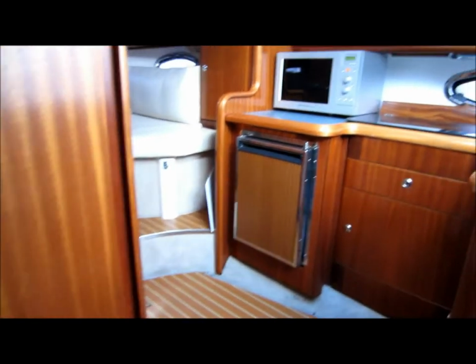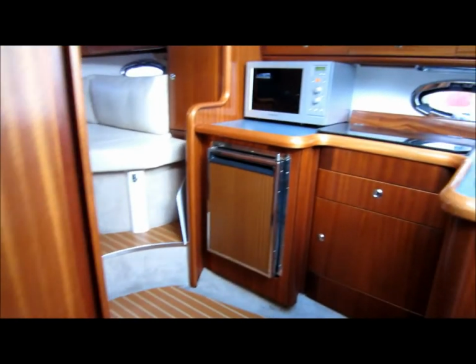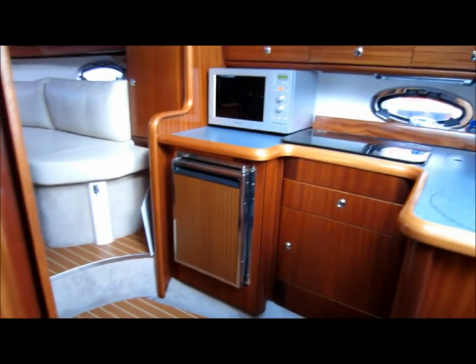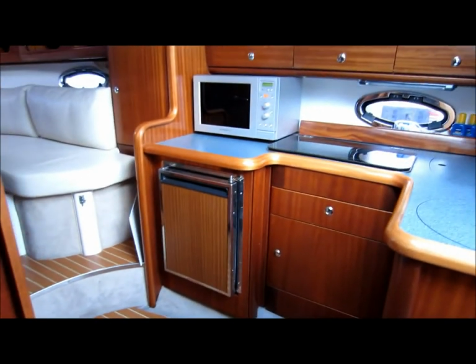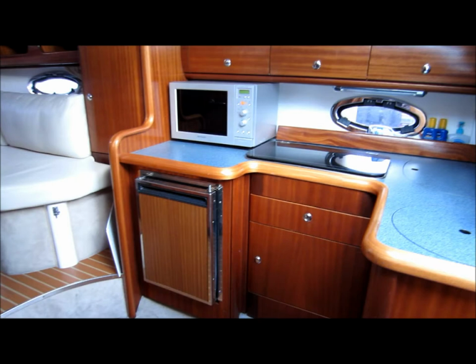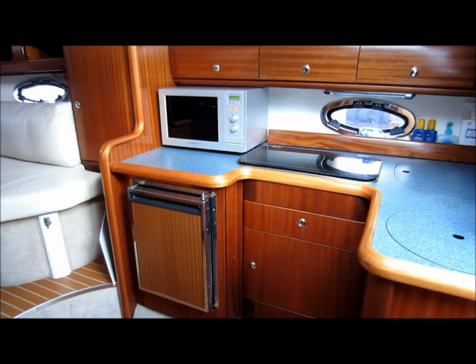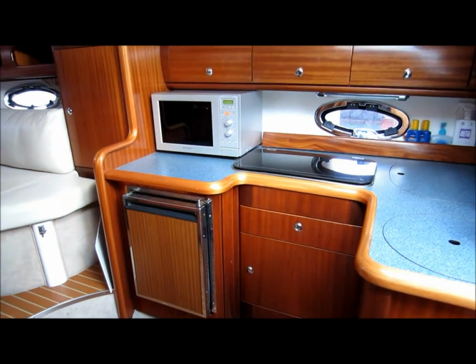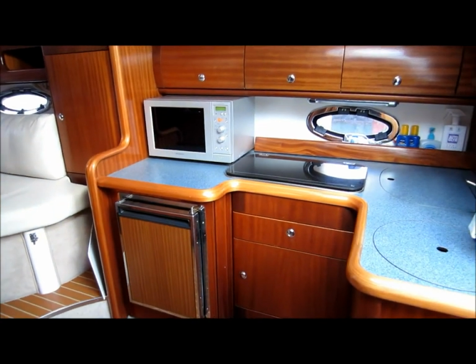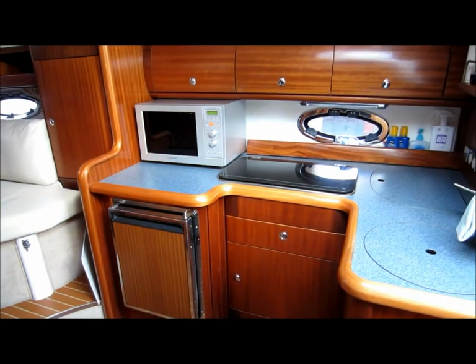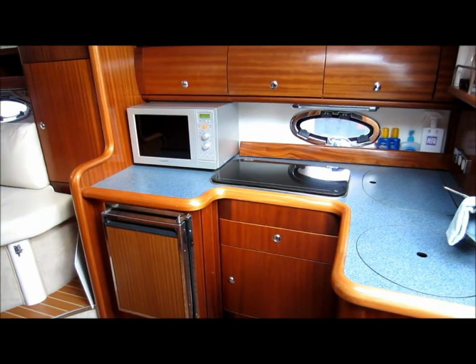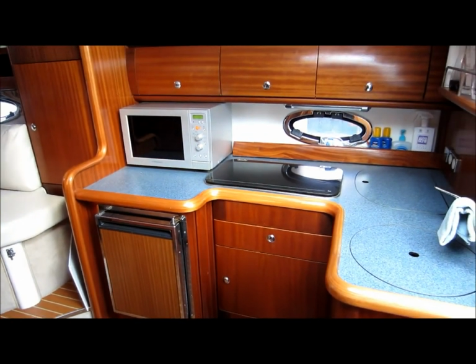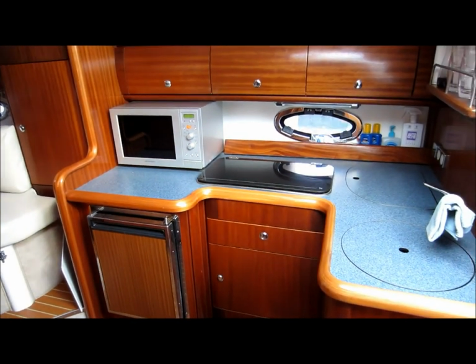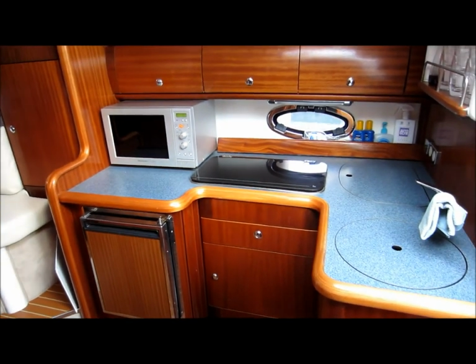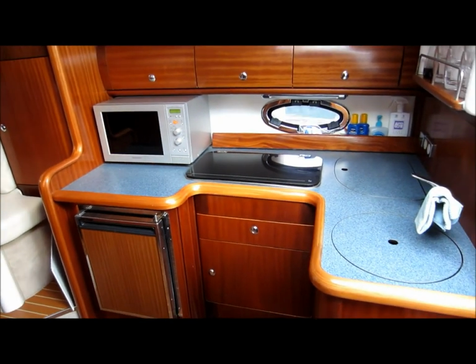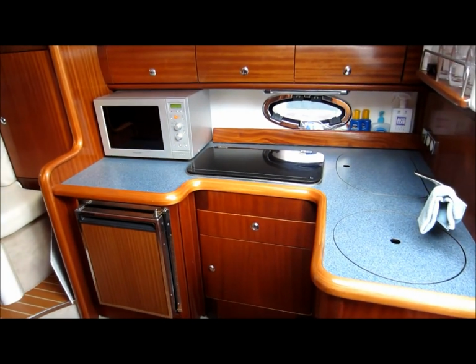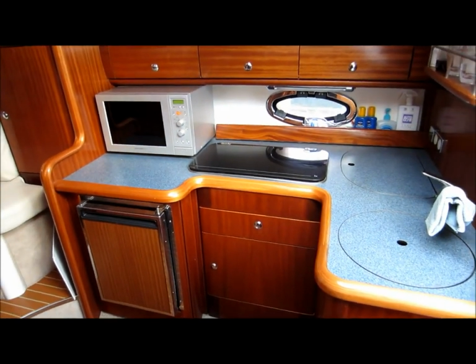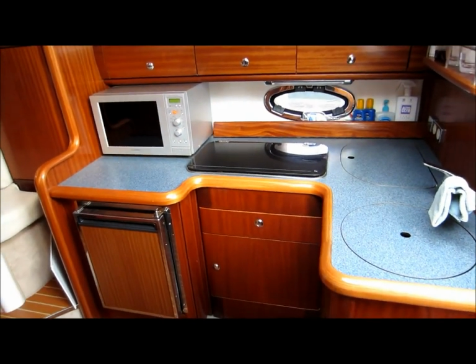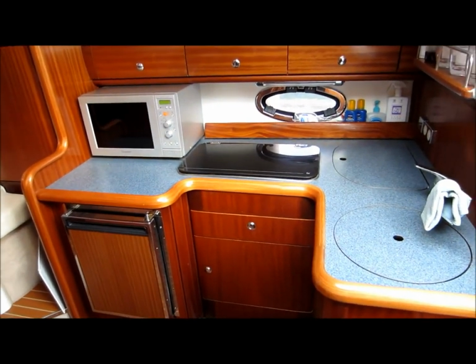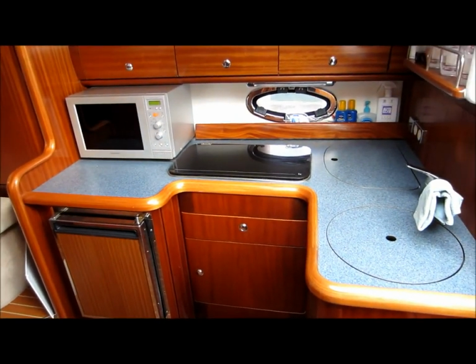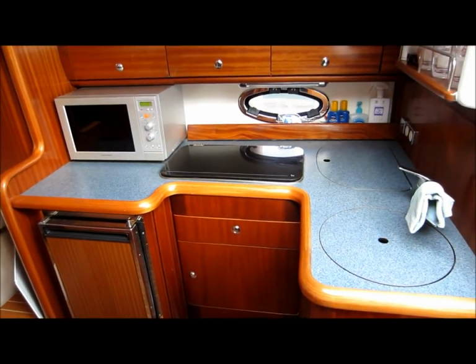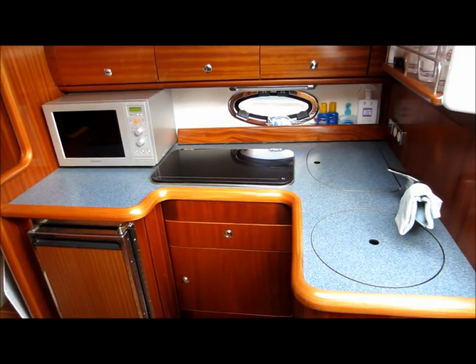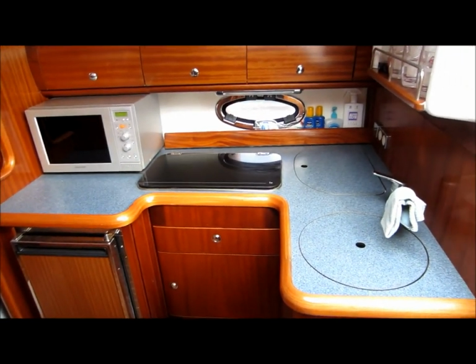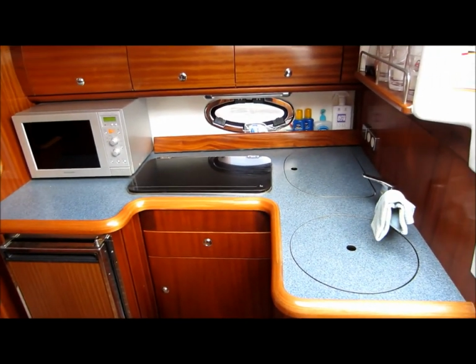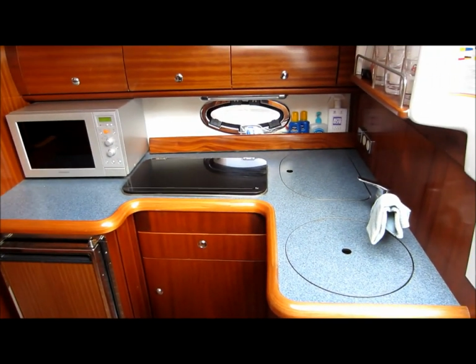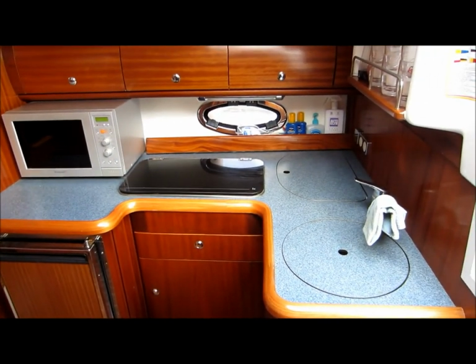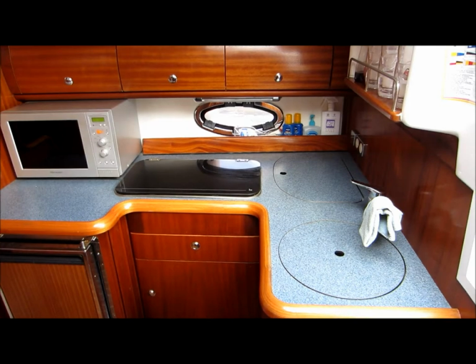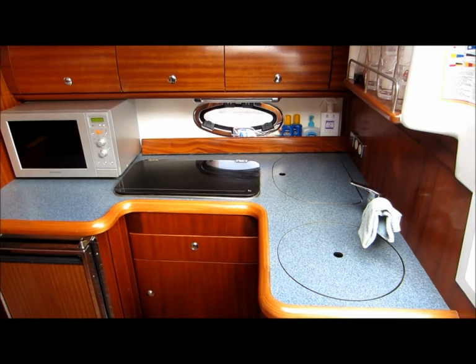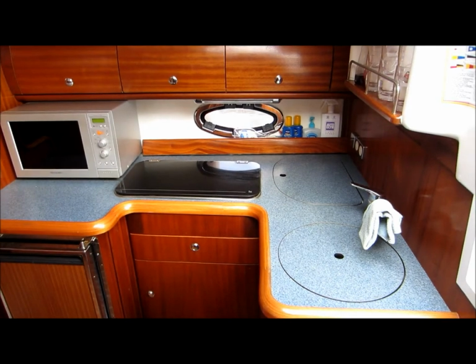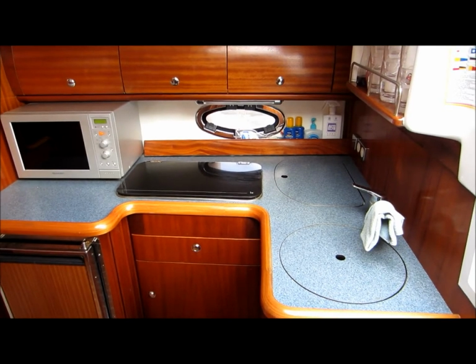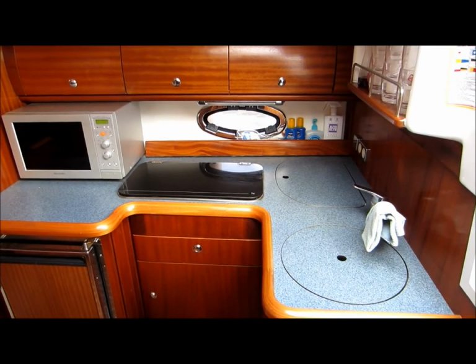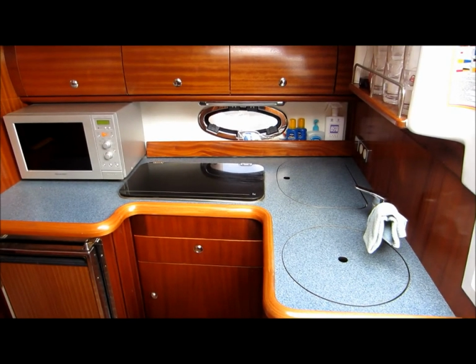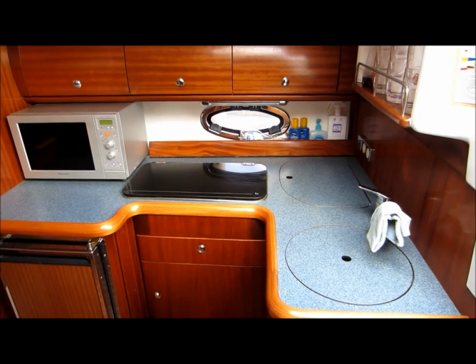For a full set of specifications and numerous photographs of the vessel, please visit www.boatshedtorquay.com.